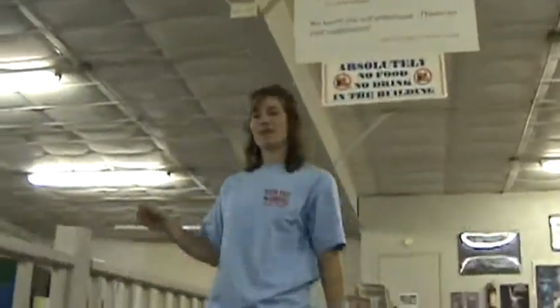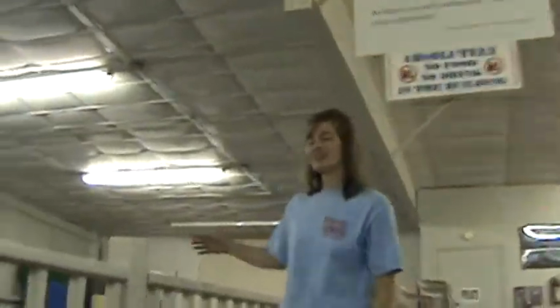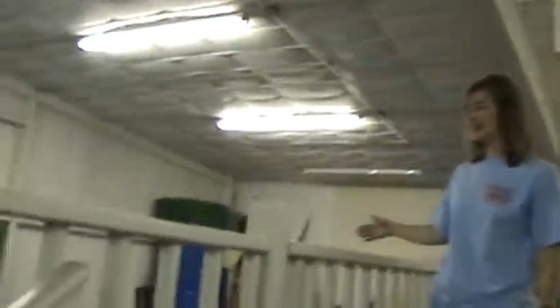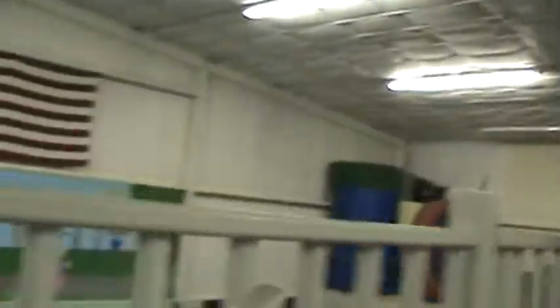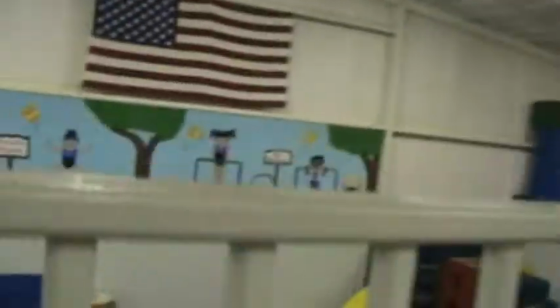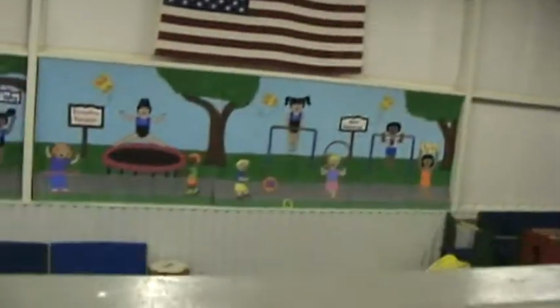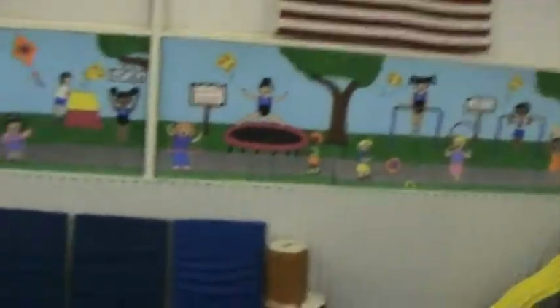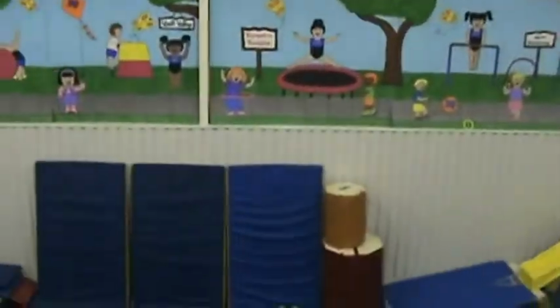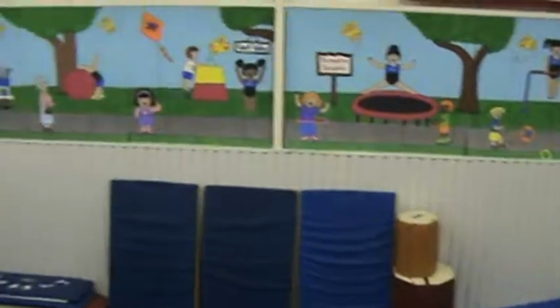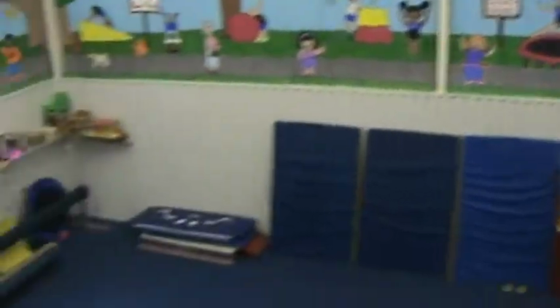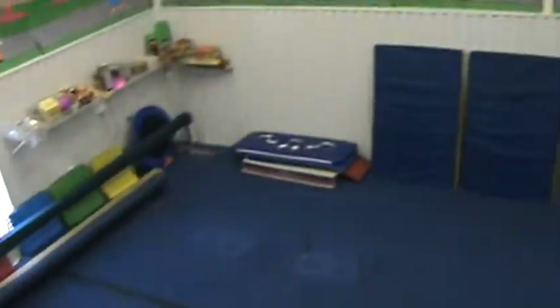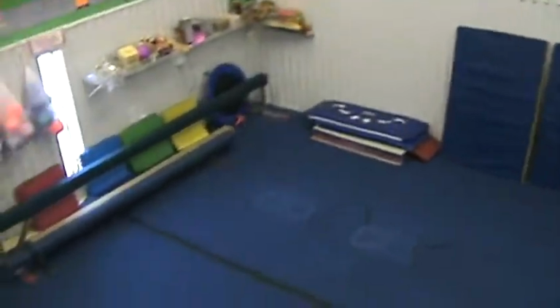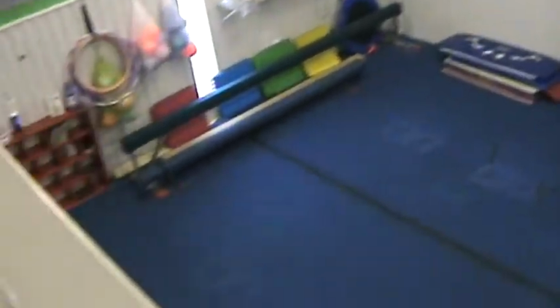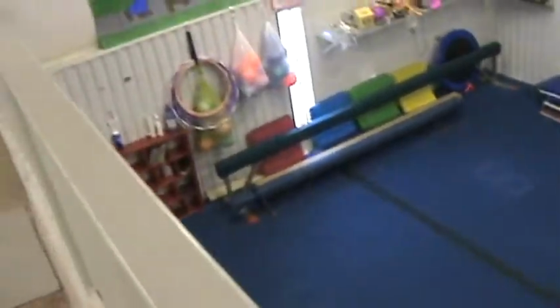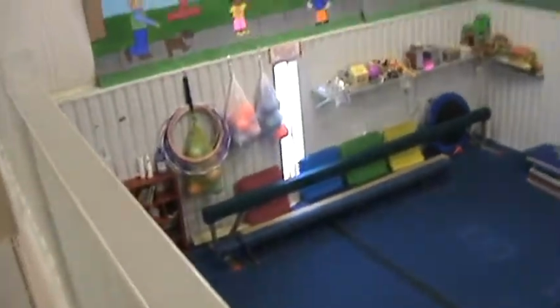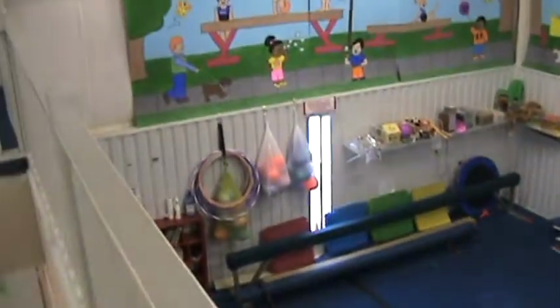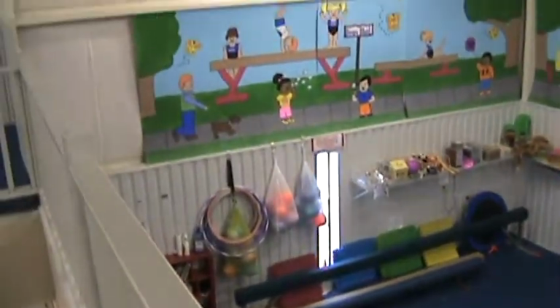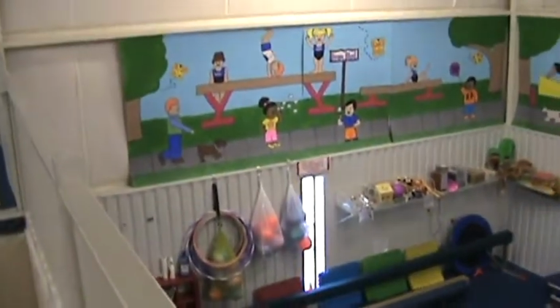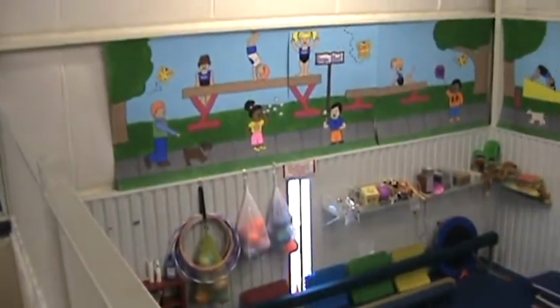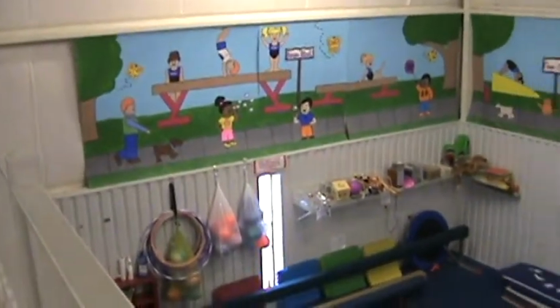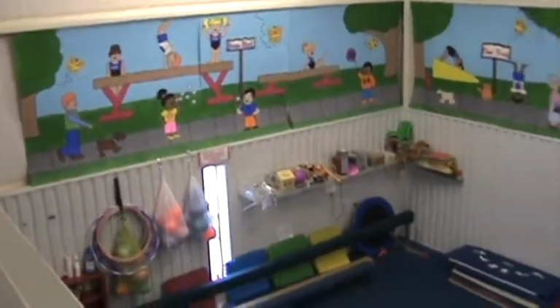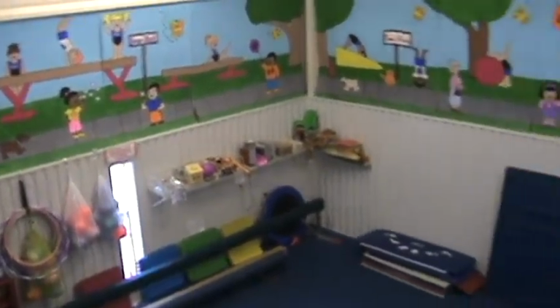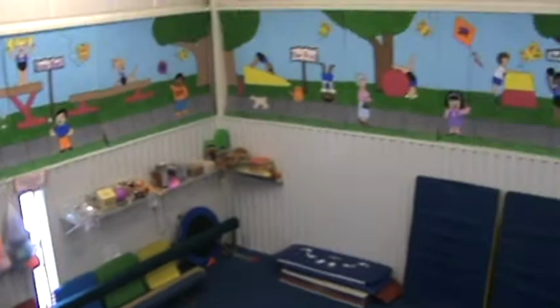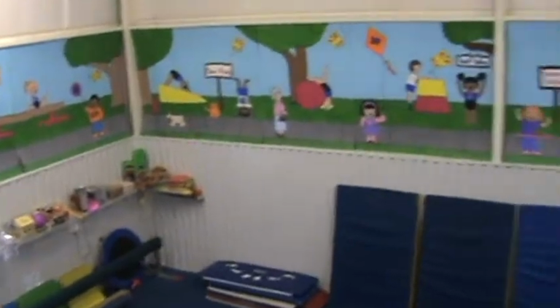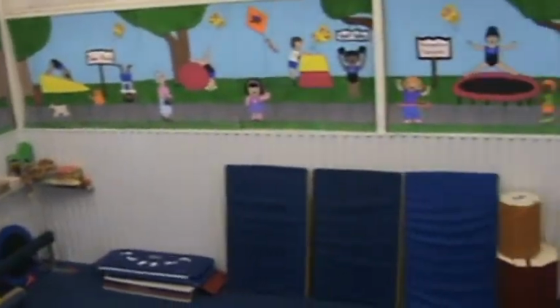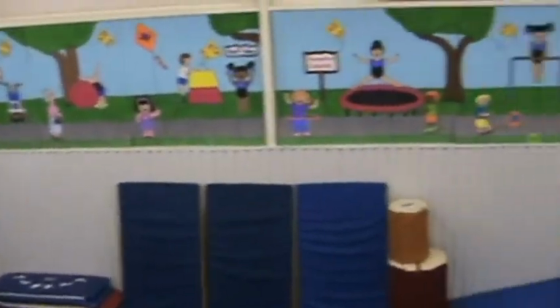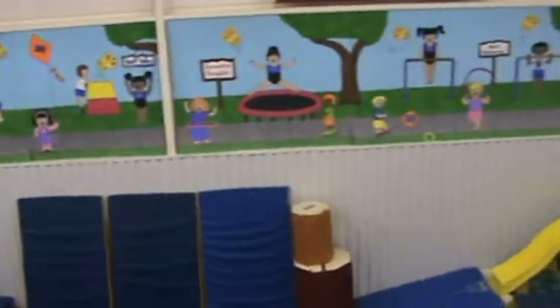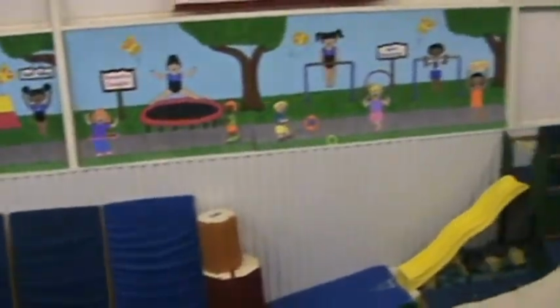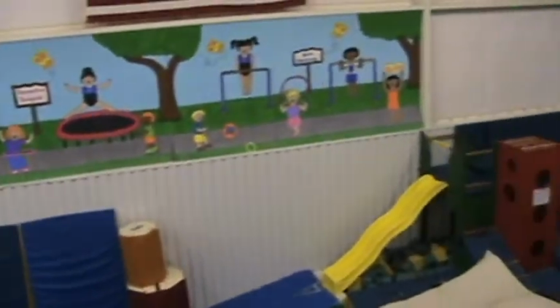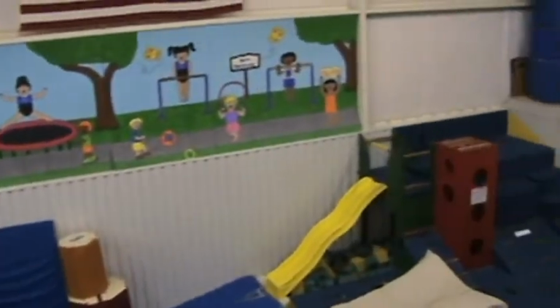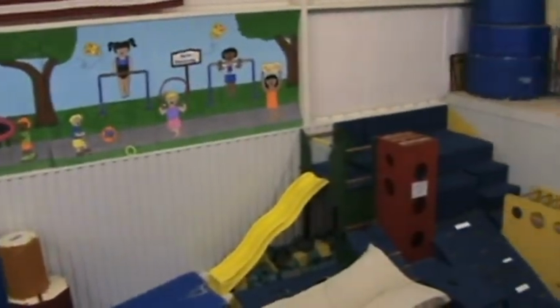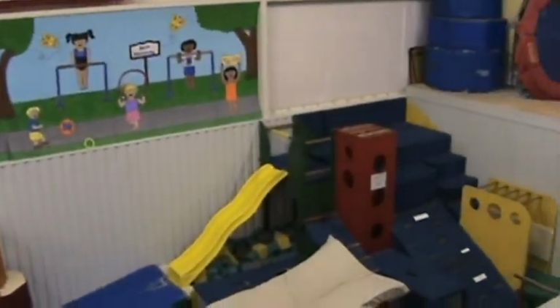On this side over here is our Tumbletown. This is where our 2, 3, and 4 year olds will practice their gymnastics — a smaller enclosed environment with smaller, more child-friendly equipment.